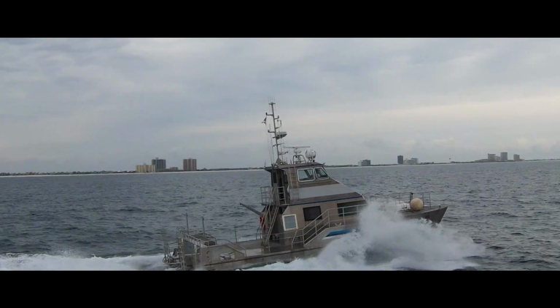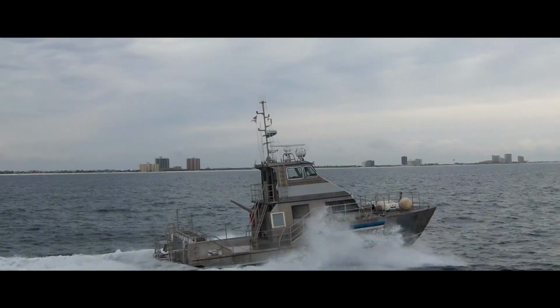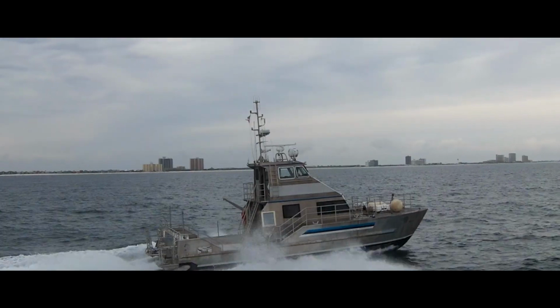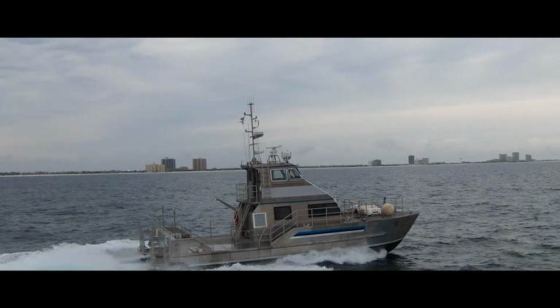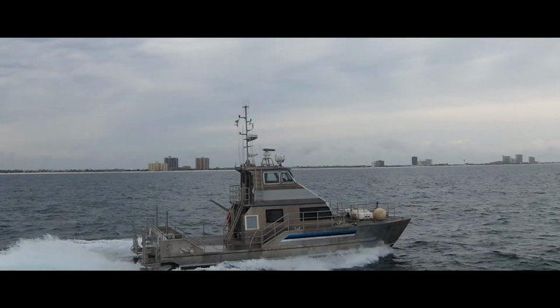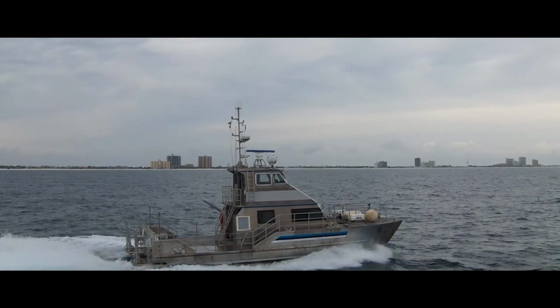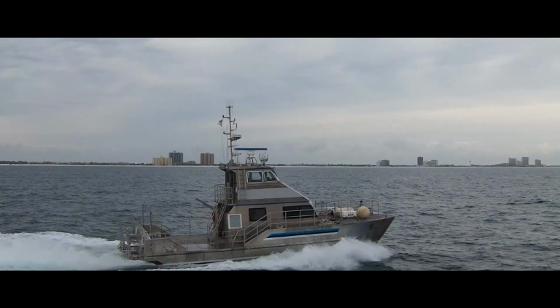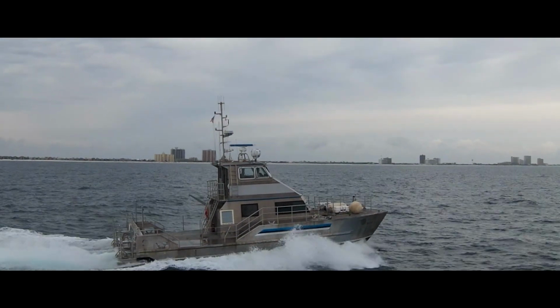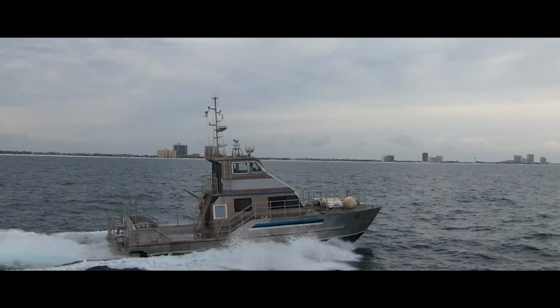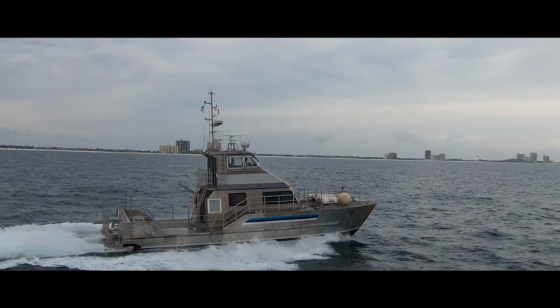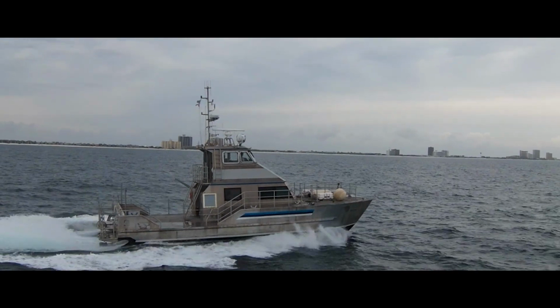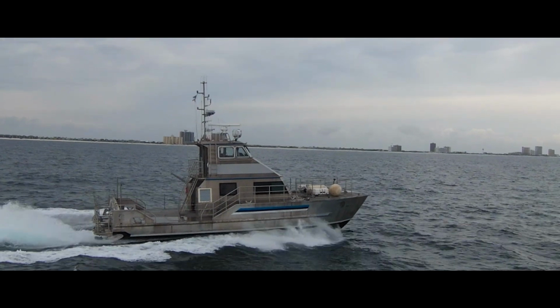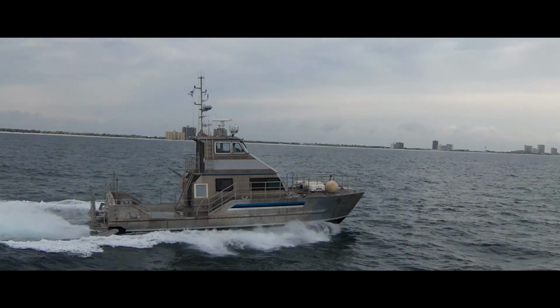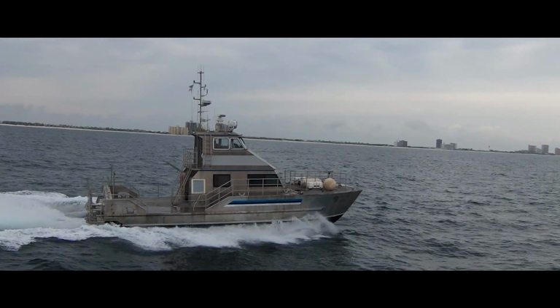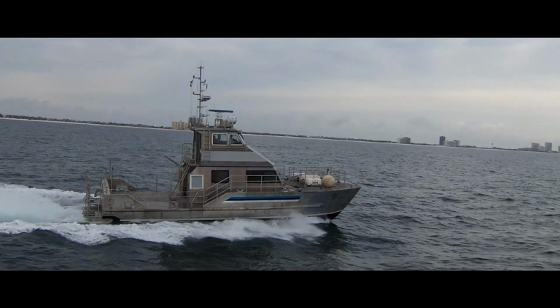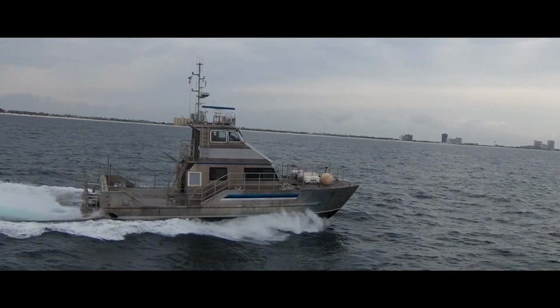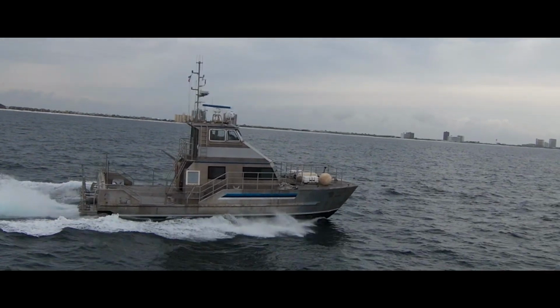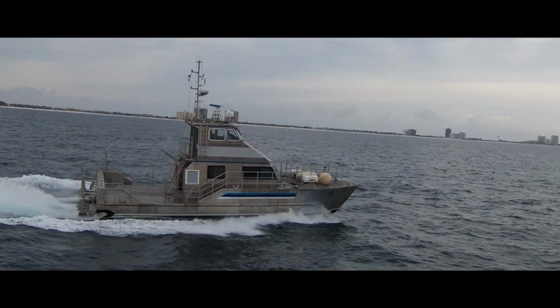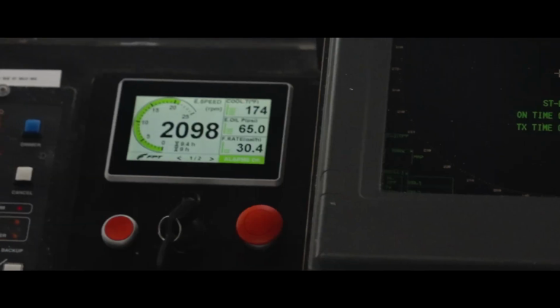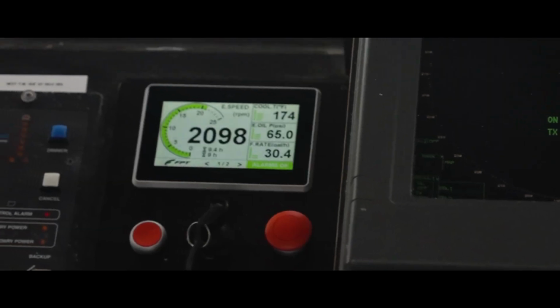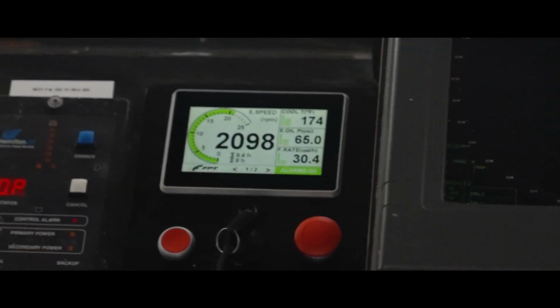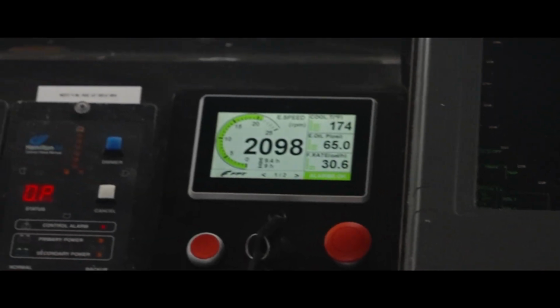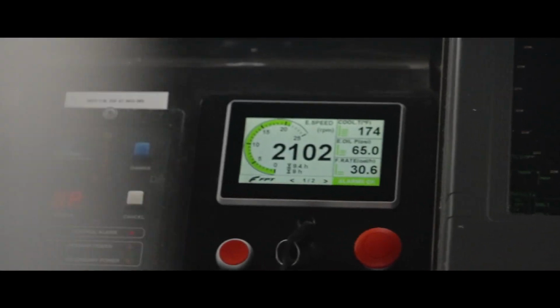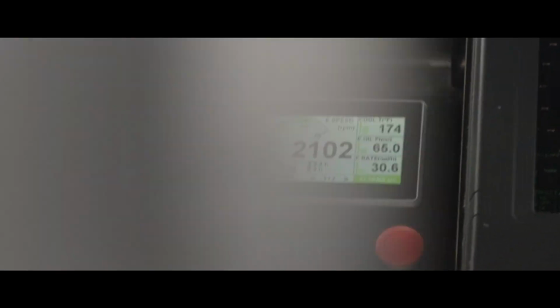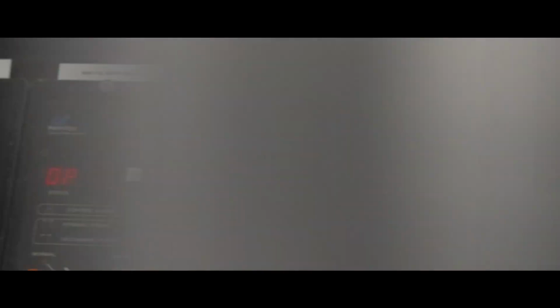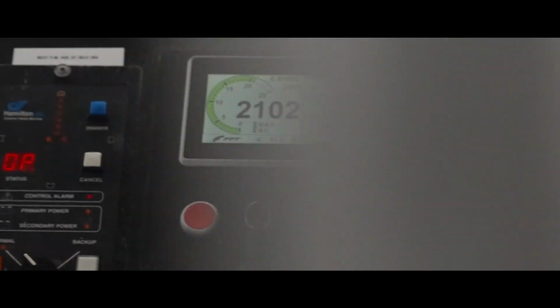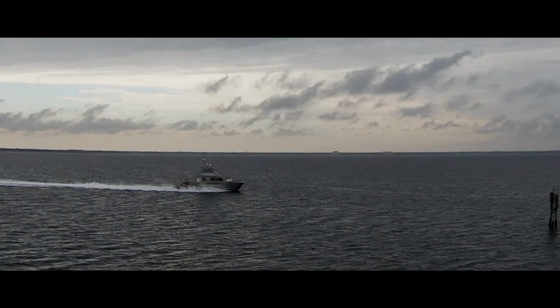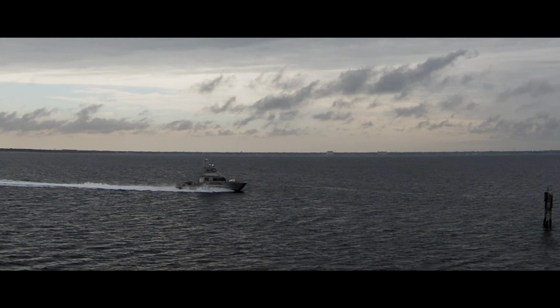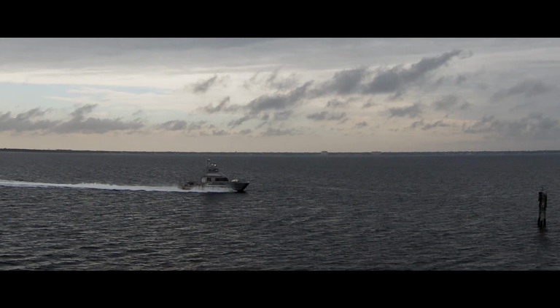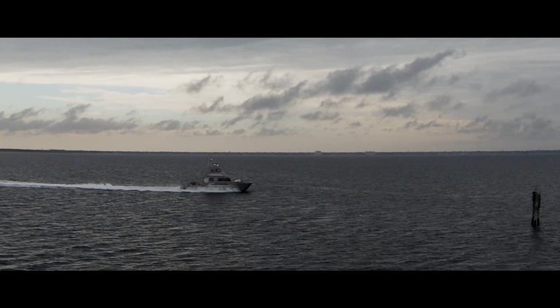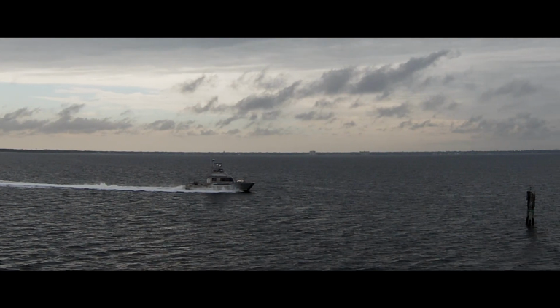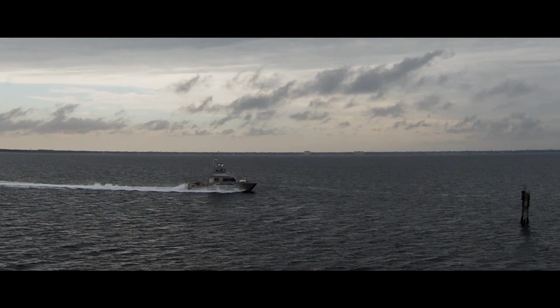Having these motors being tier compliant, we're allowed to go to states like California now and work. We're actually able to maintain the same amount of power and still have that EPA compliance.